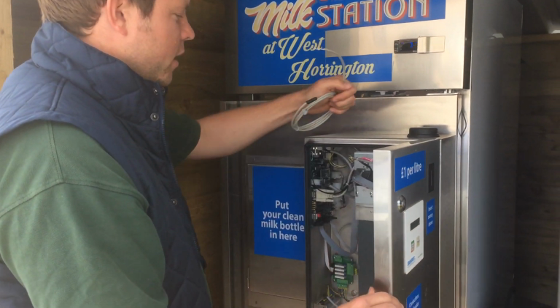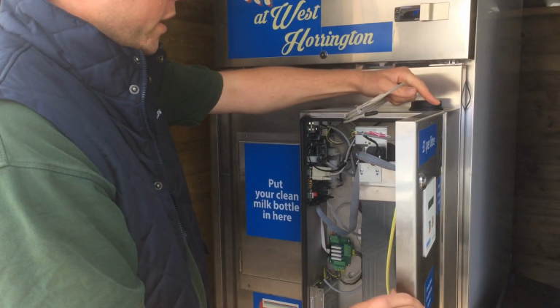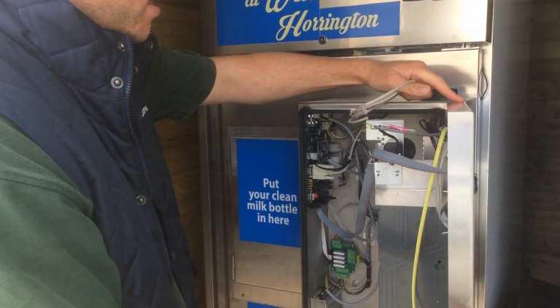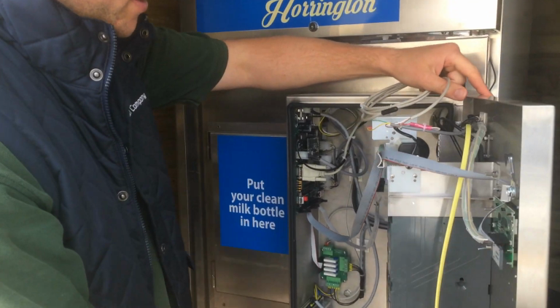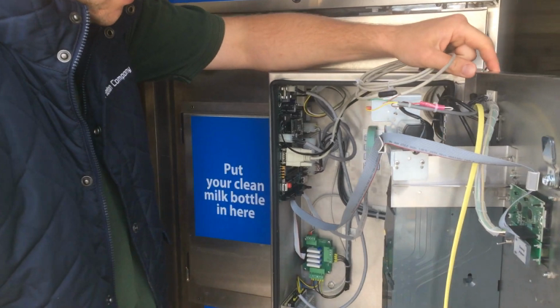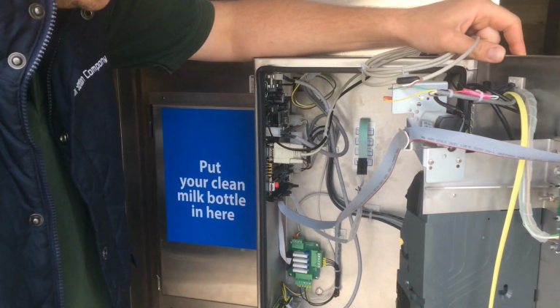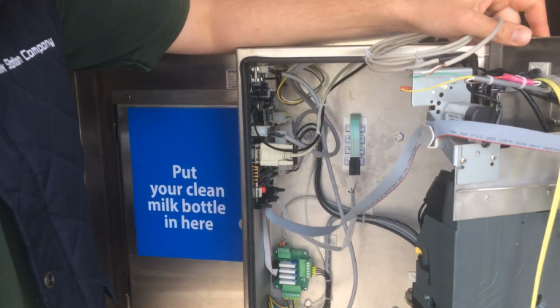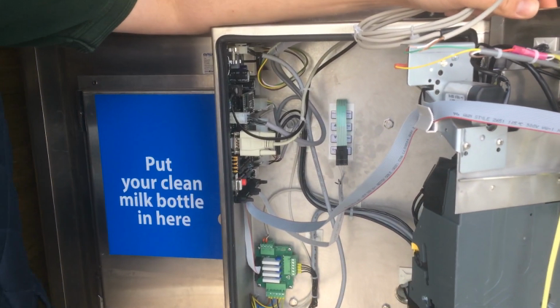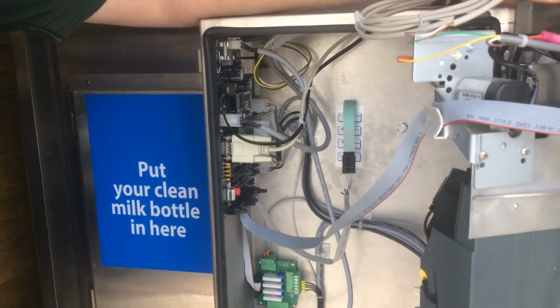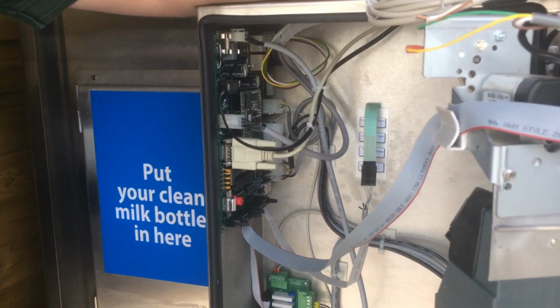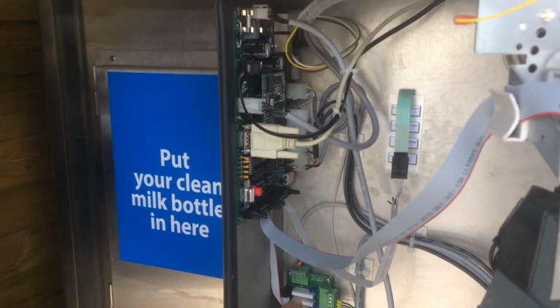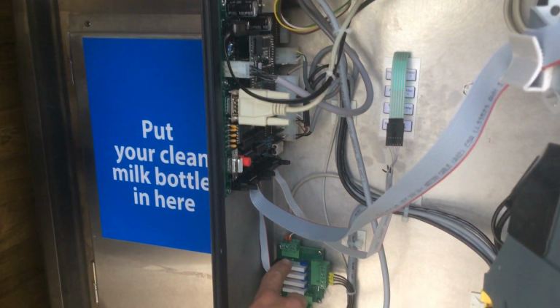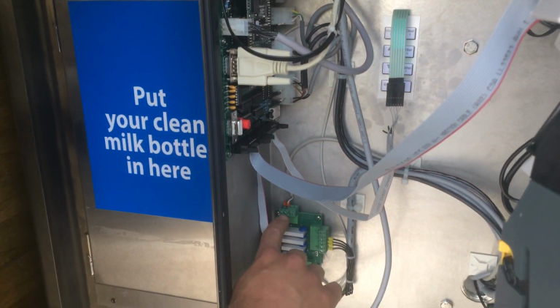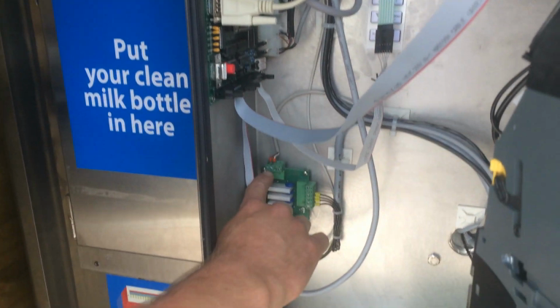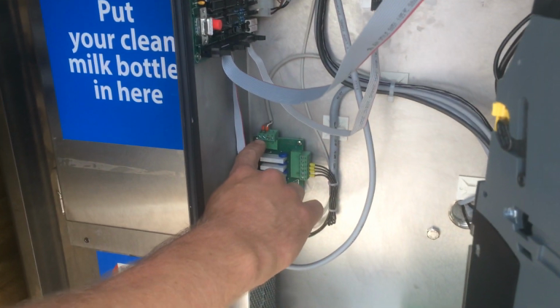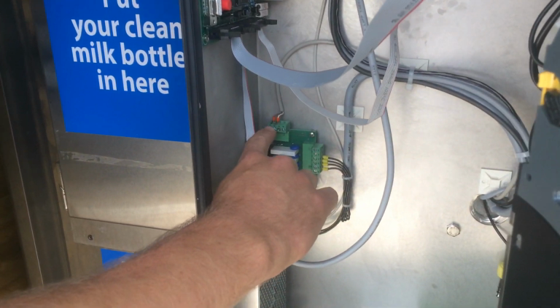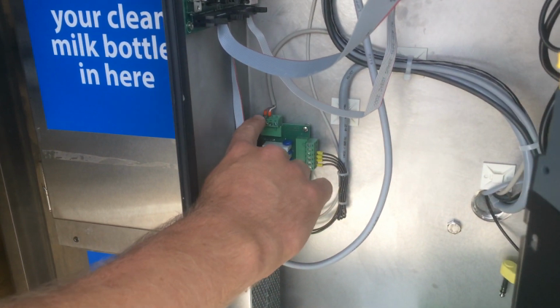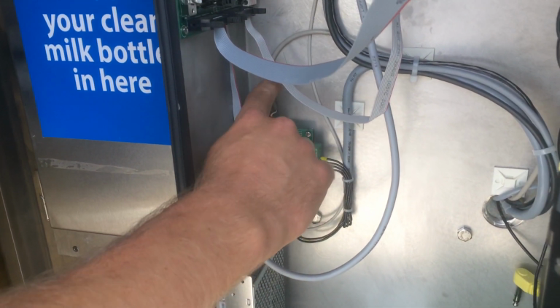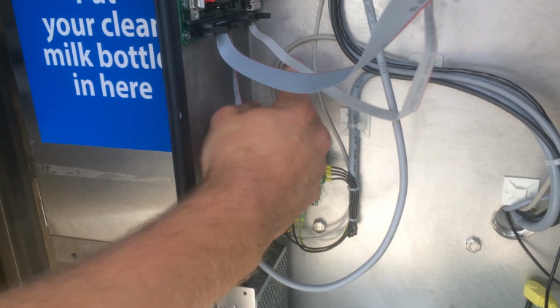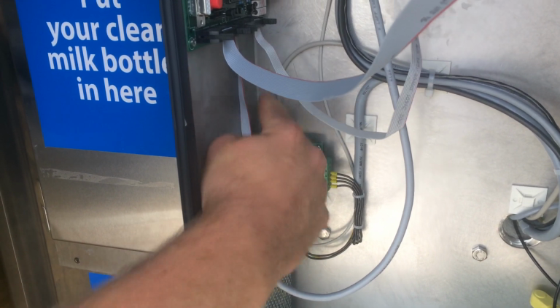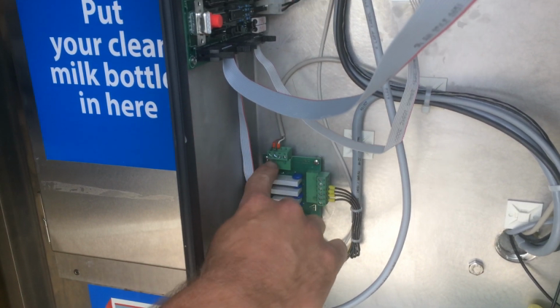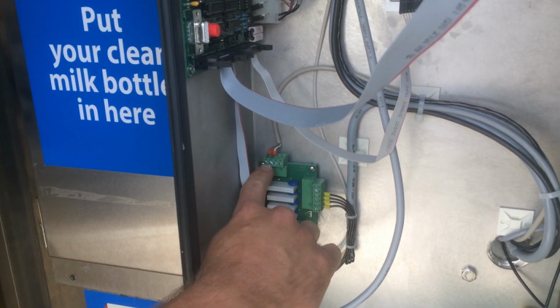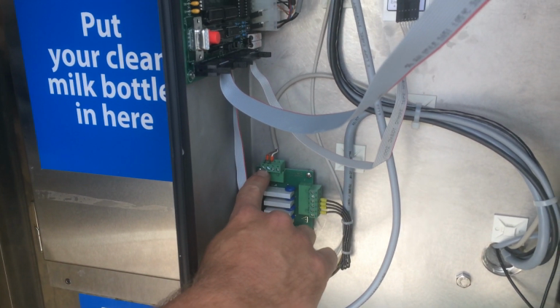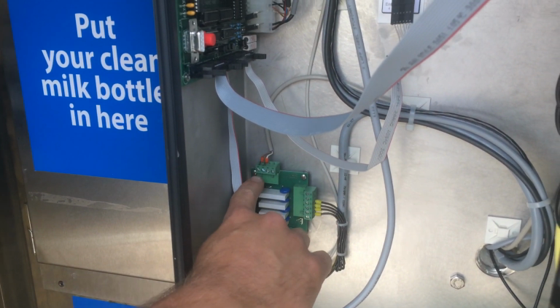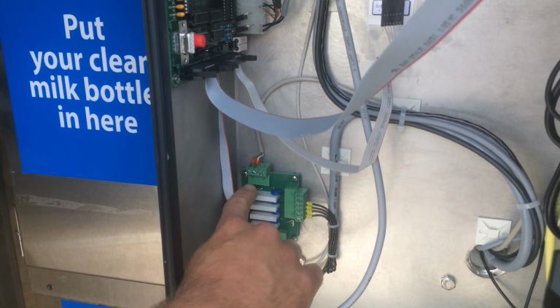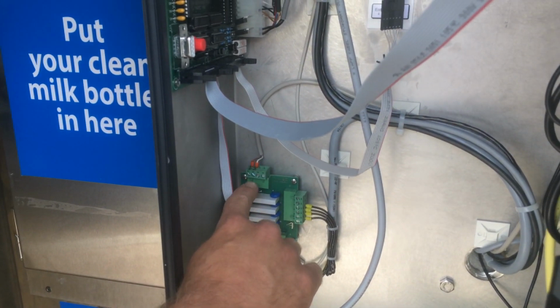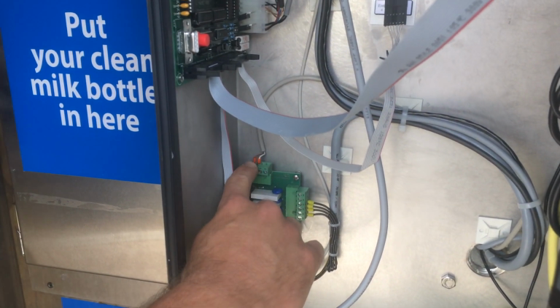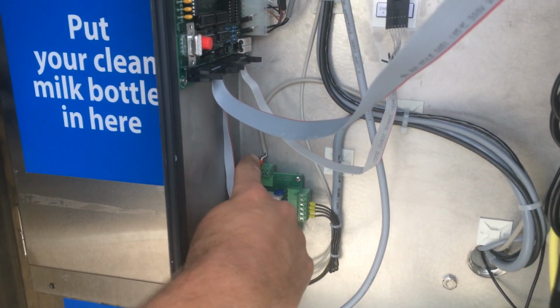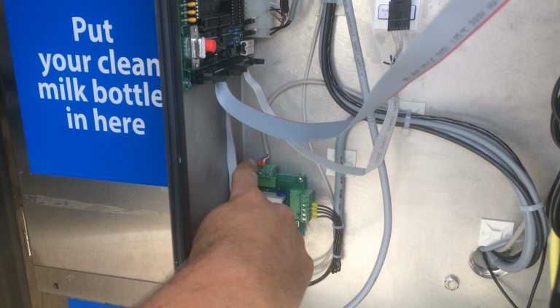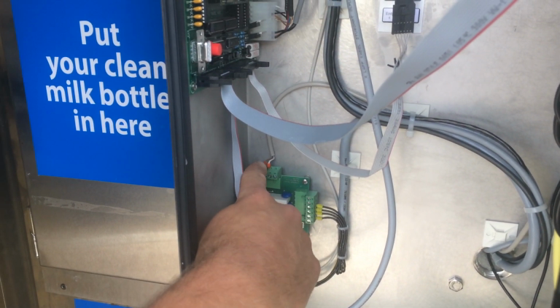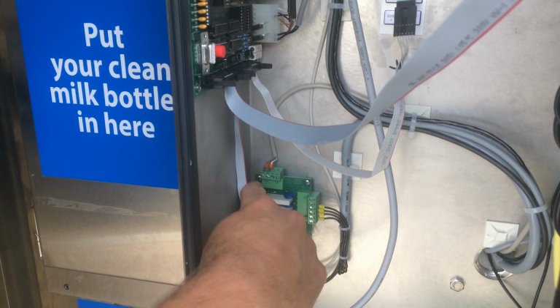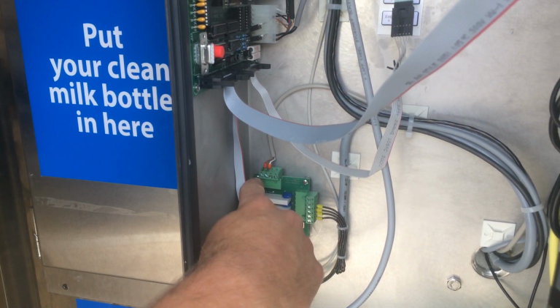If we look inside the control box here, down here on the bottom left hand side, this is where the temperature sensor is plugged into the system — there's the brown and the white wire.